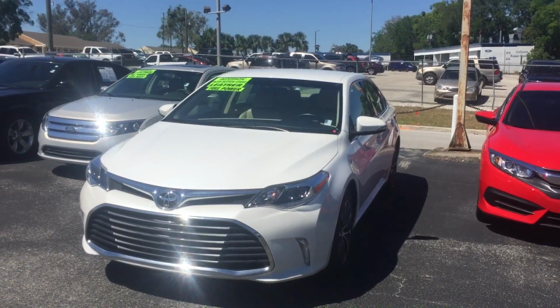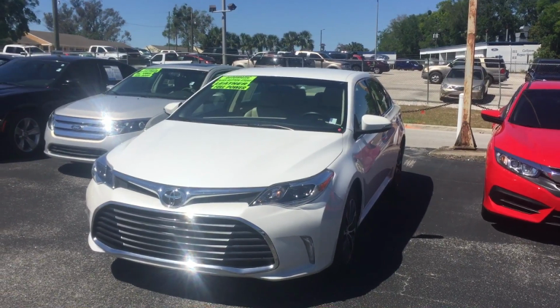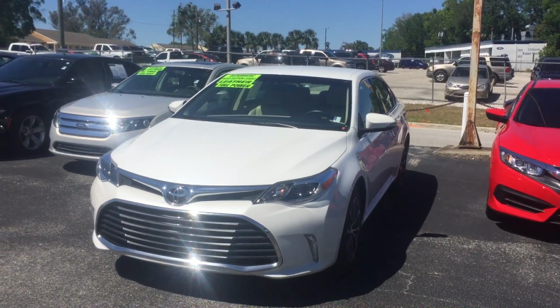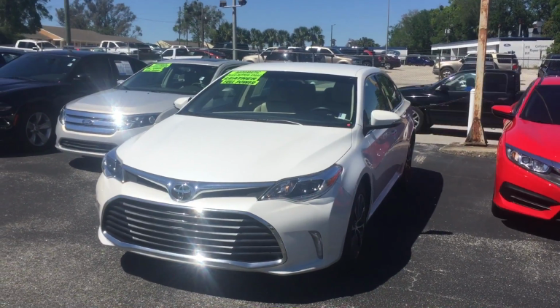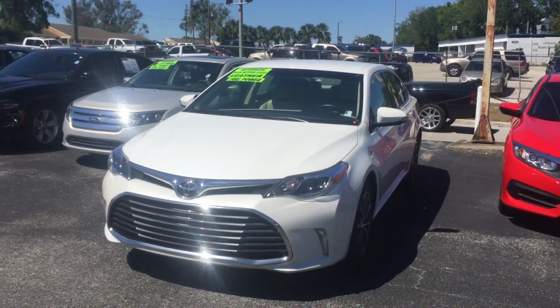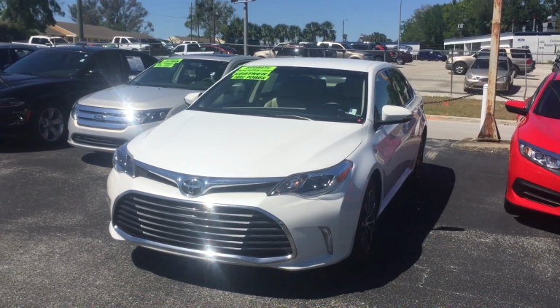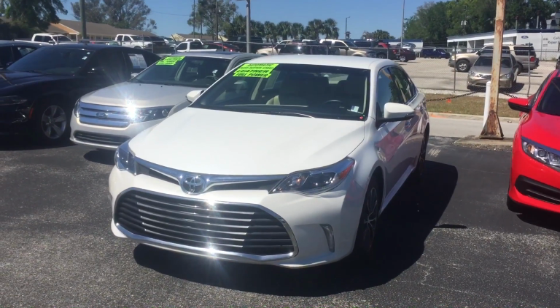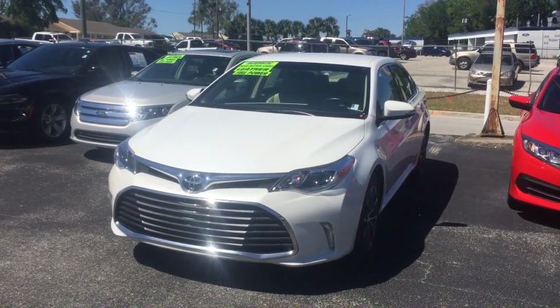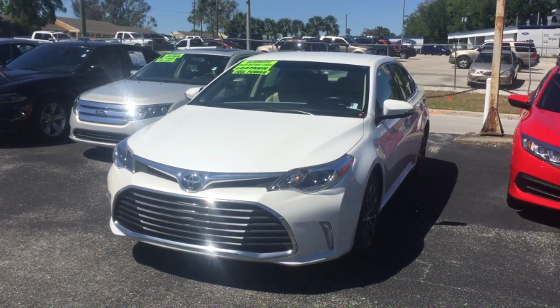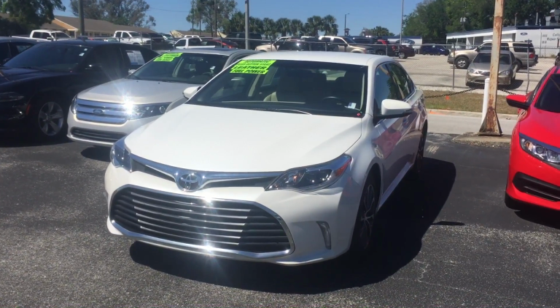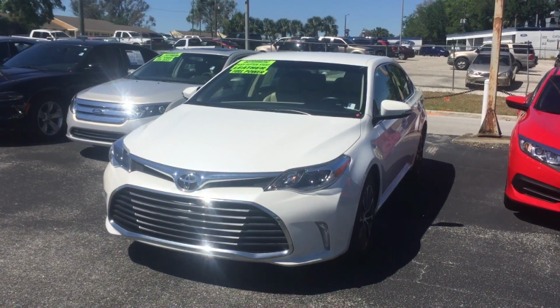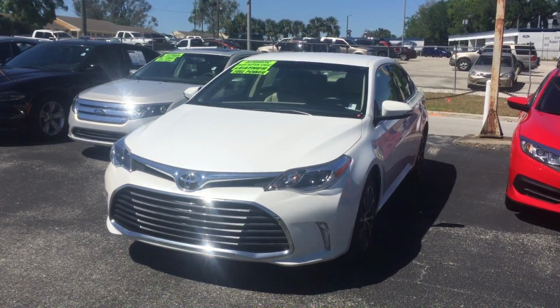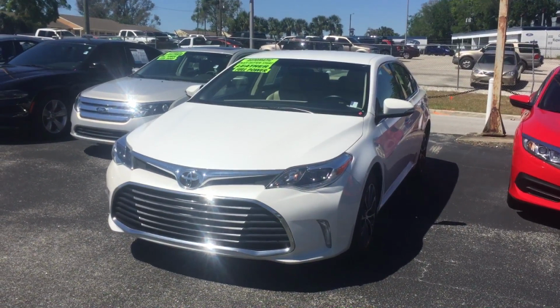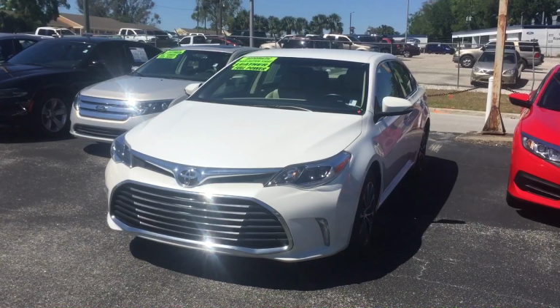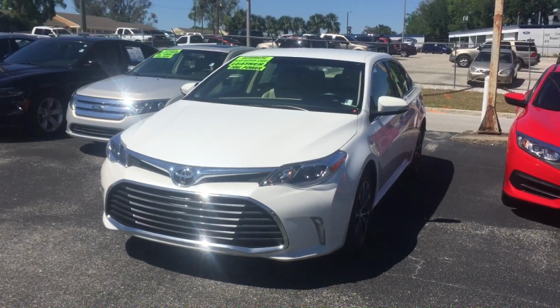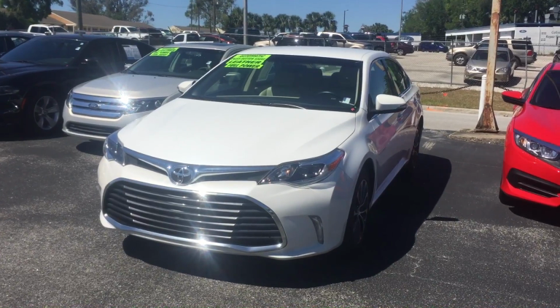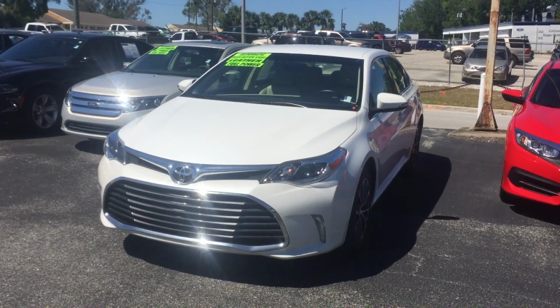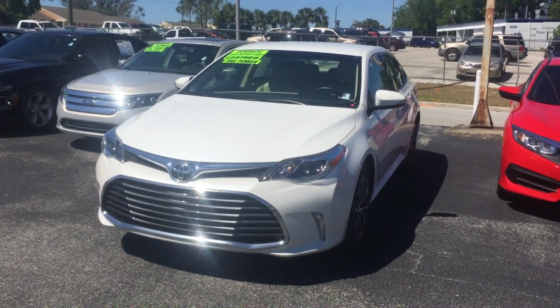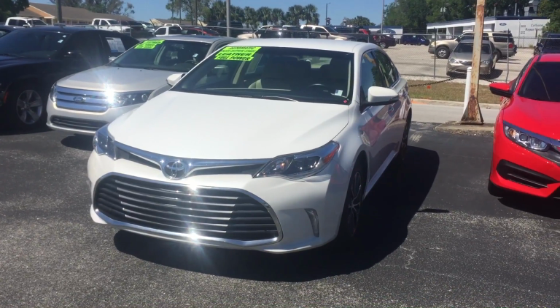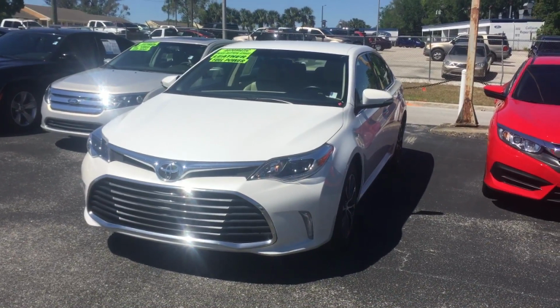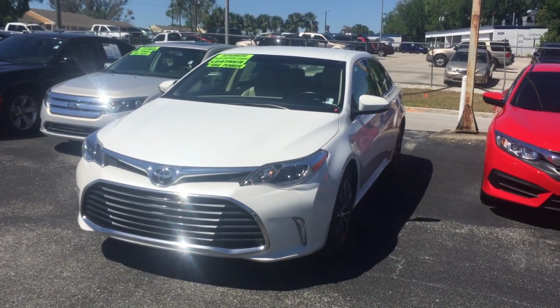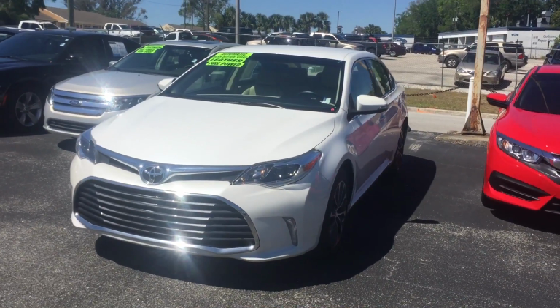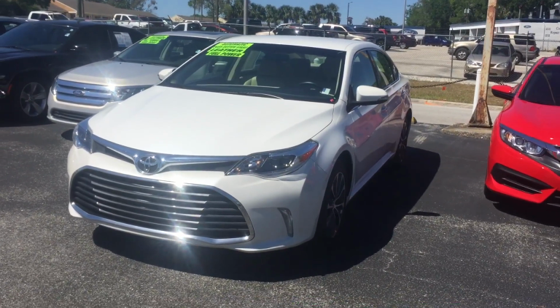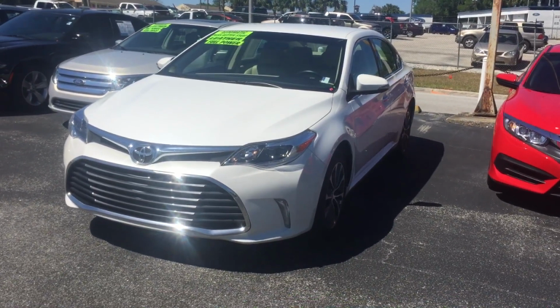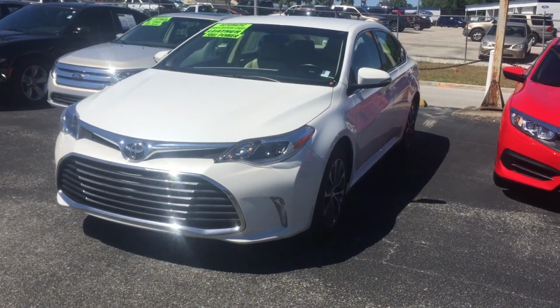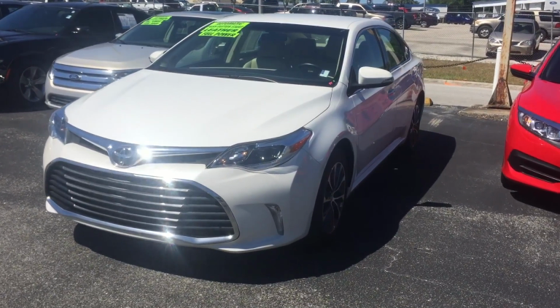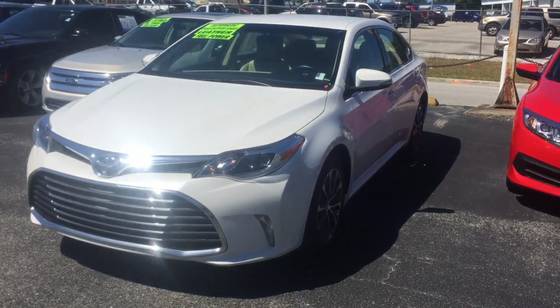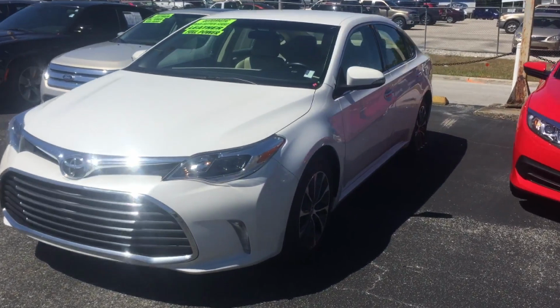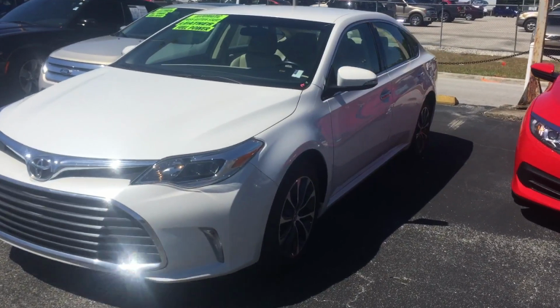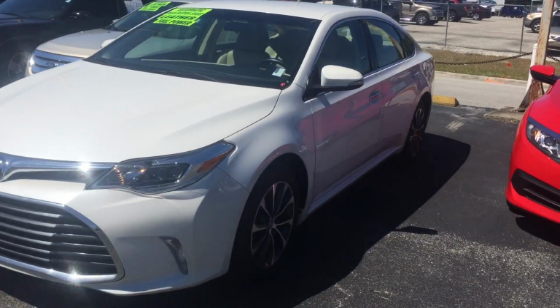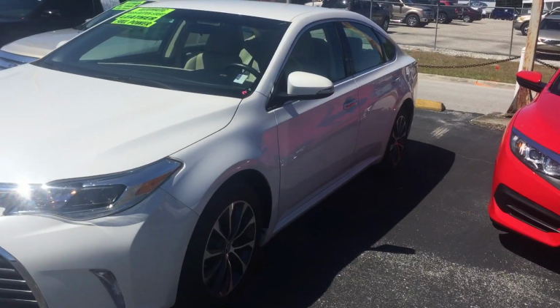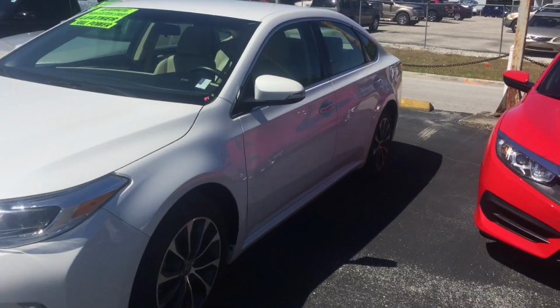Hey, good afternoon, Kurt. This is Kyle from Peacock Ford. I look forward to working with you tomorrow morning, sir. I just want to make you this quick video. This is the 2016 Toyota Avalon that we'll be taking a look at.